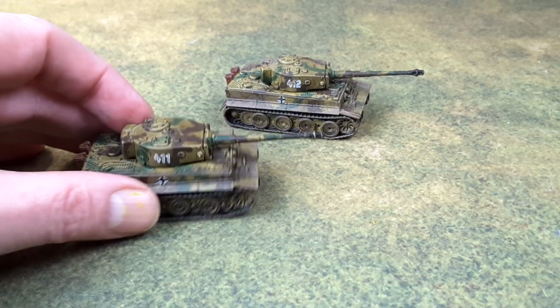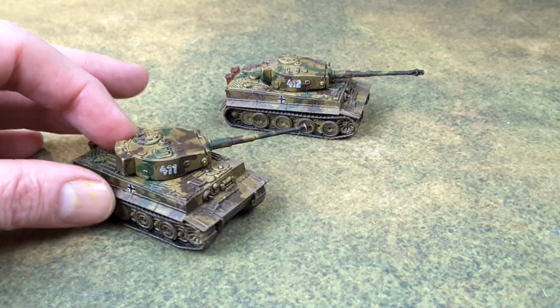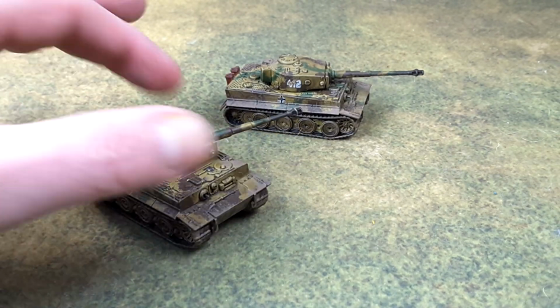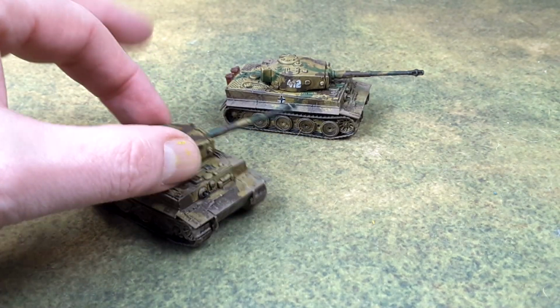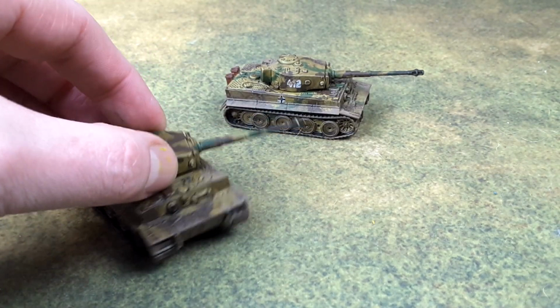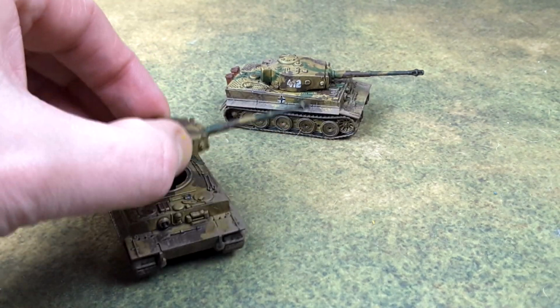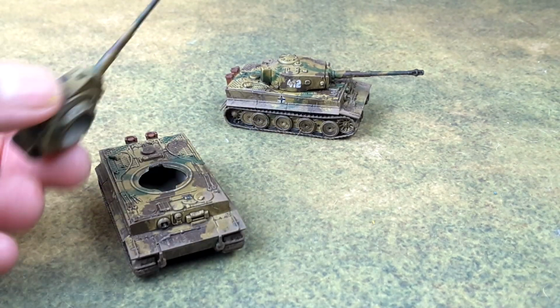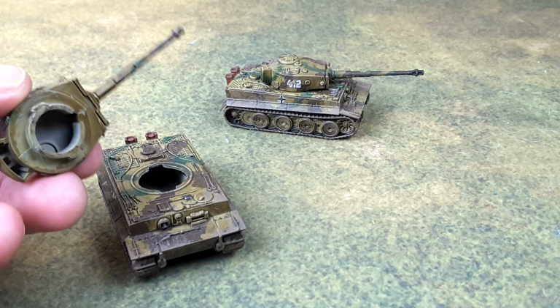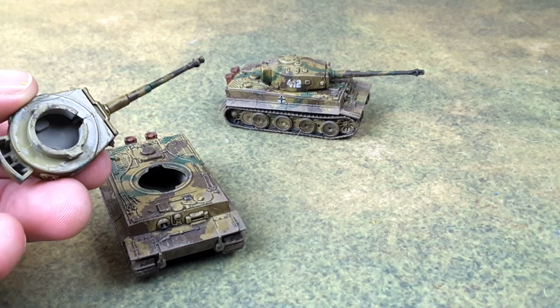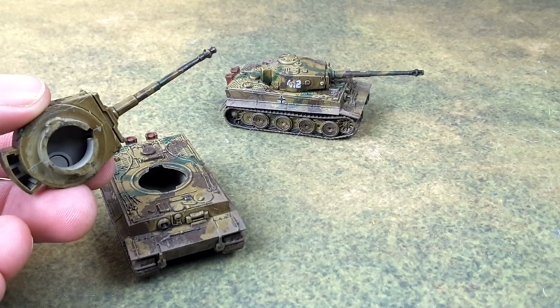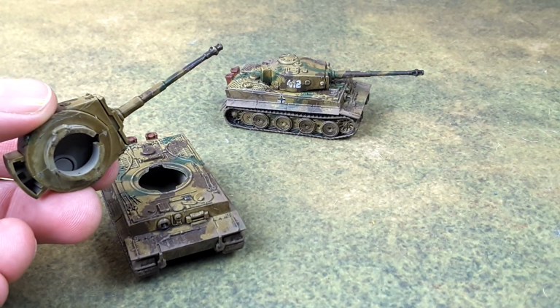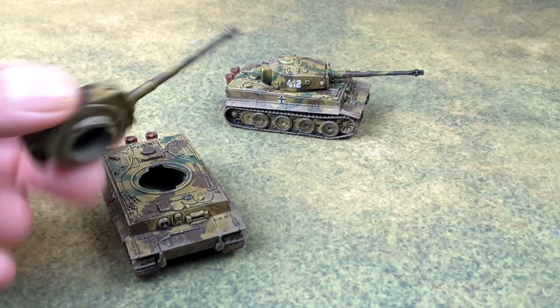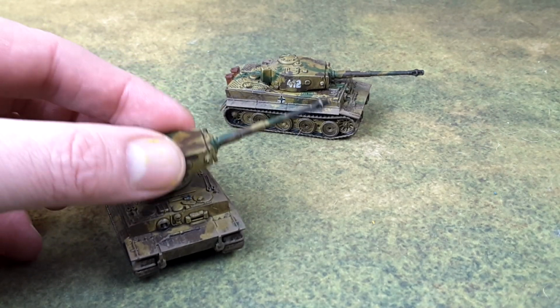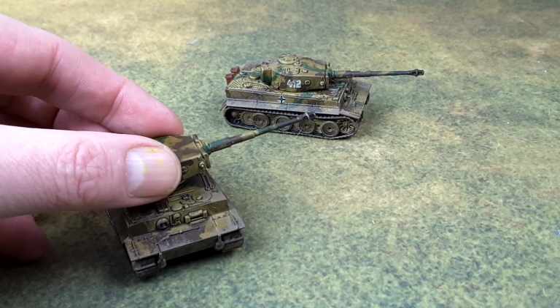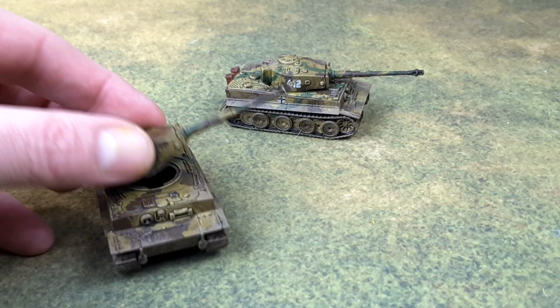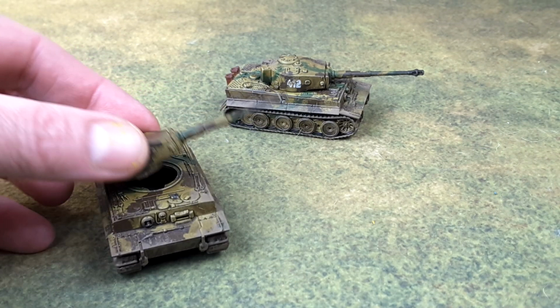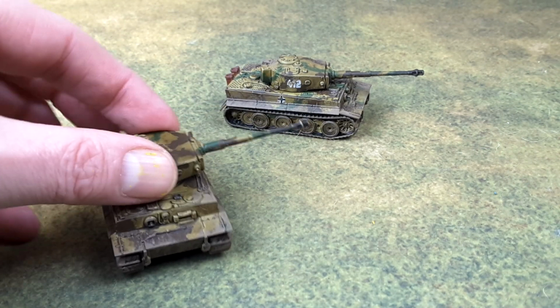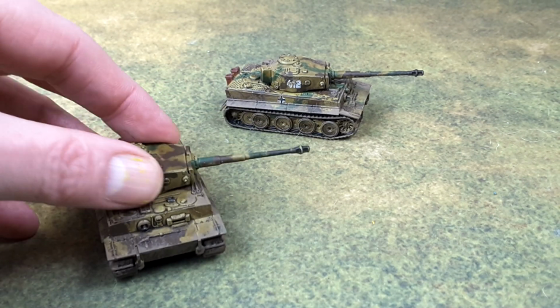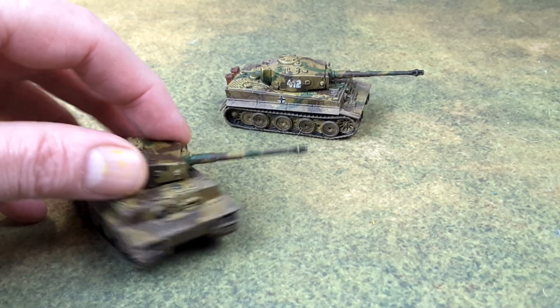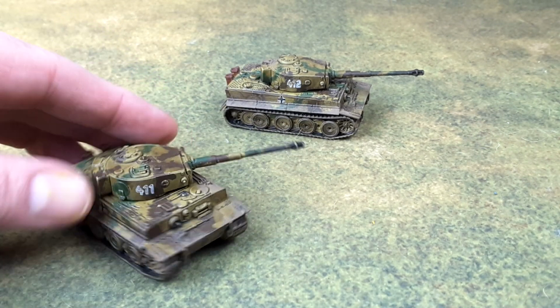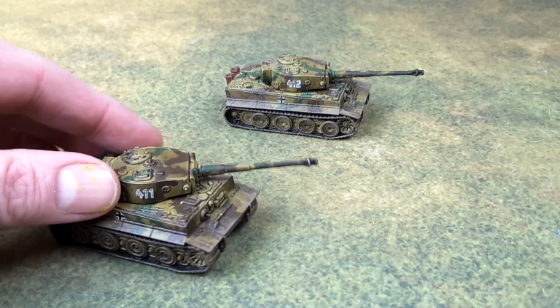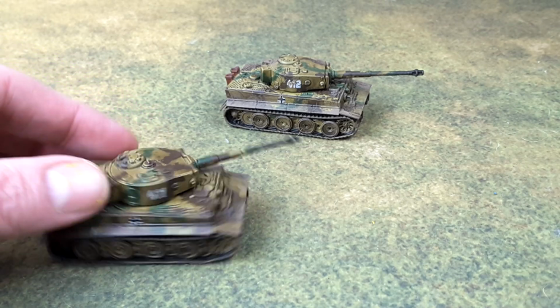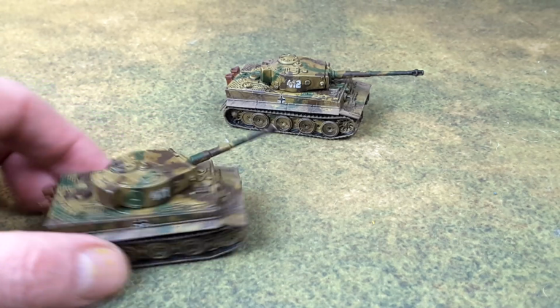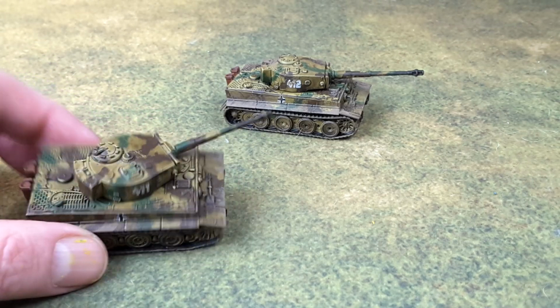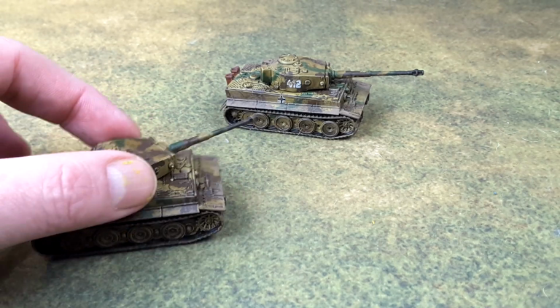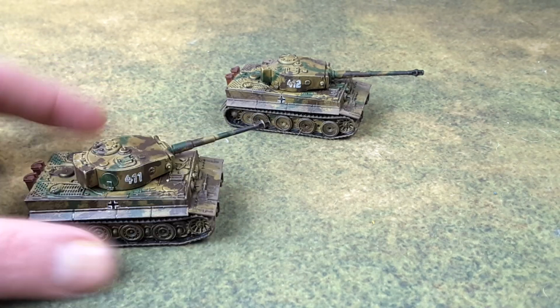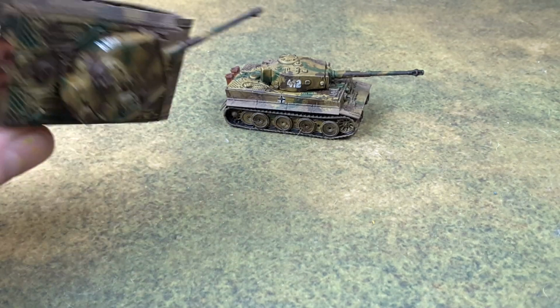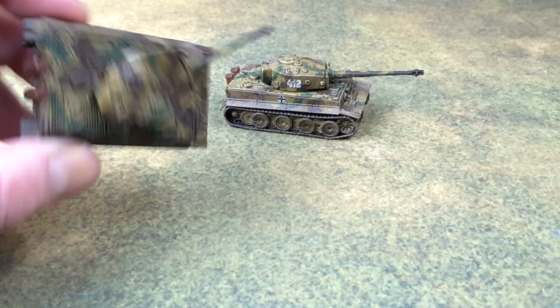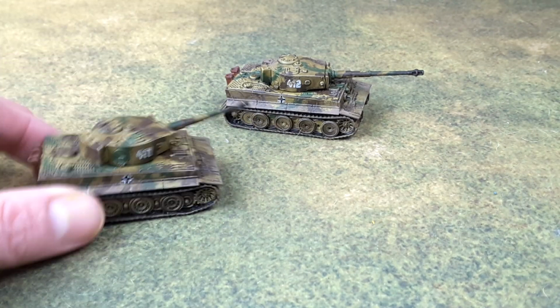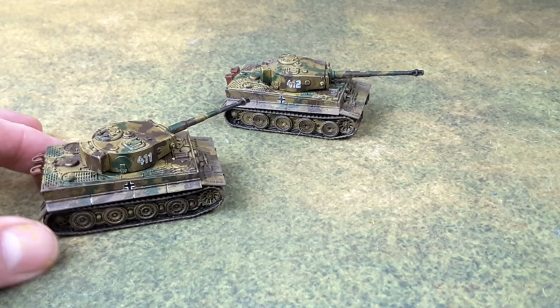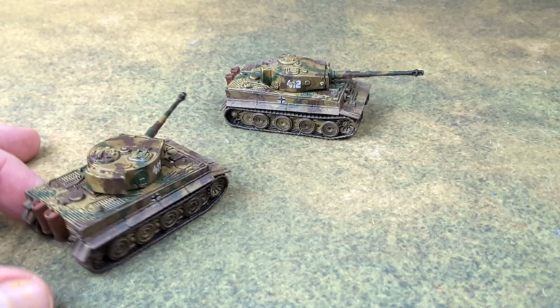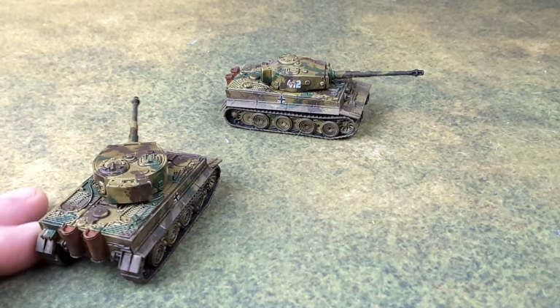These are Plastic Soldier Company. They're plastic tops, as you can see here. They slip right in there, and just turn them — and it's locked into place, so it ain't gonna pop out on you. Very nice.